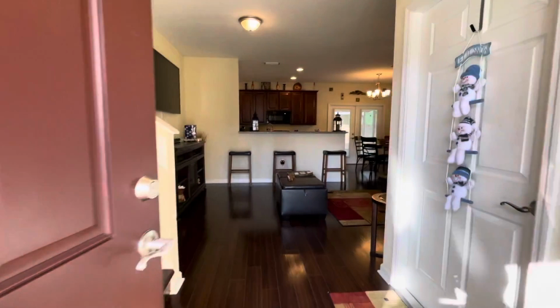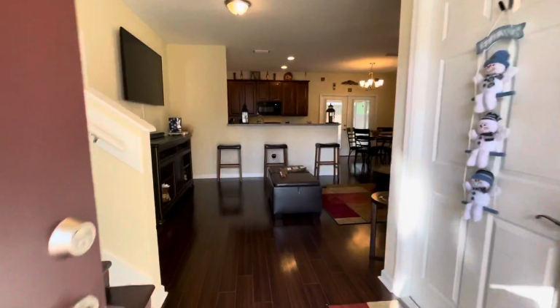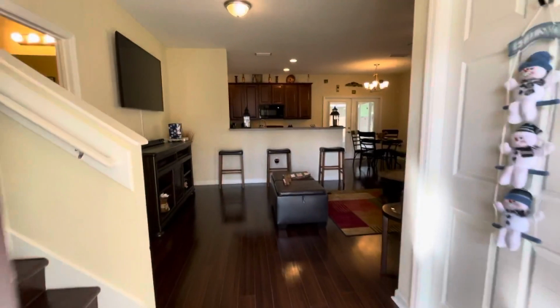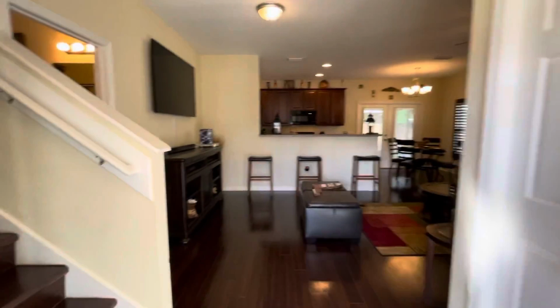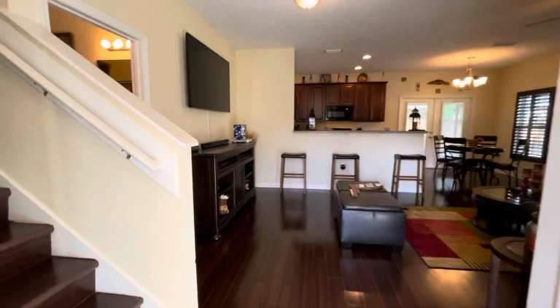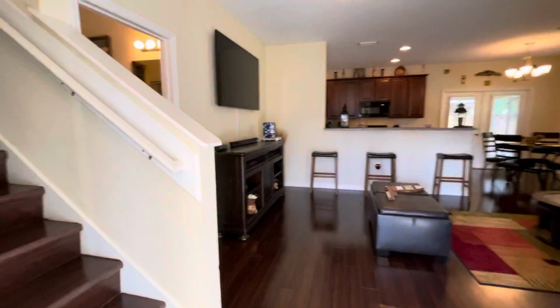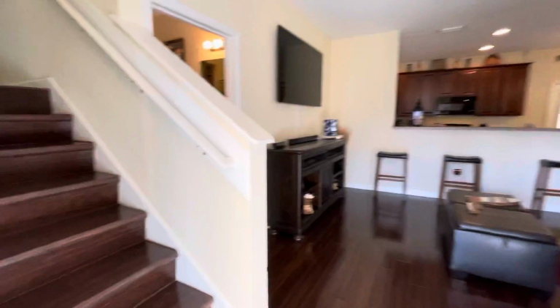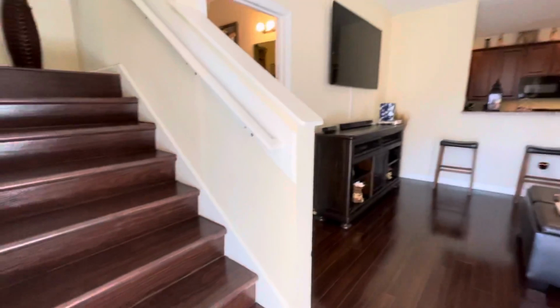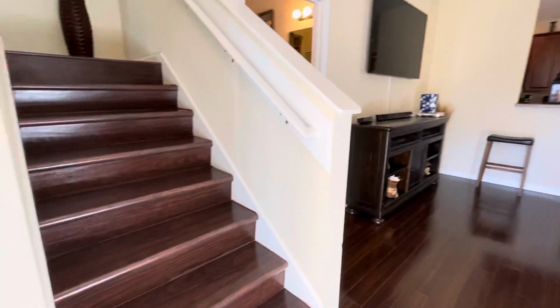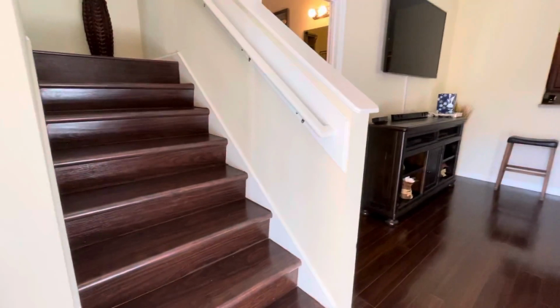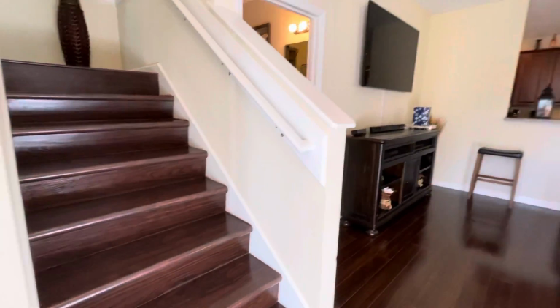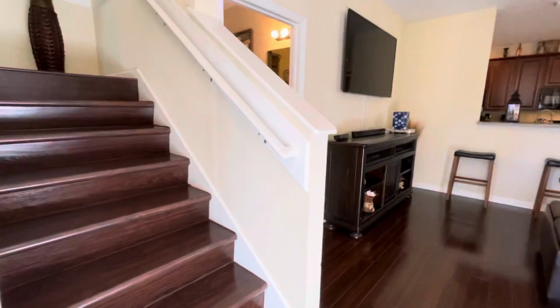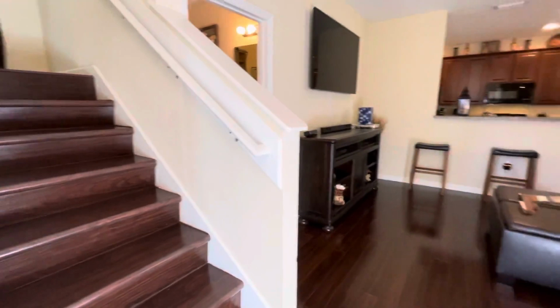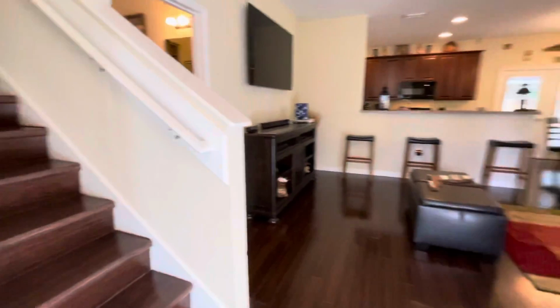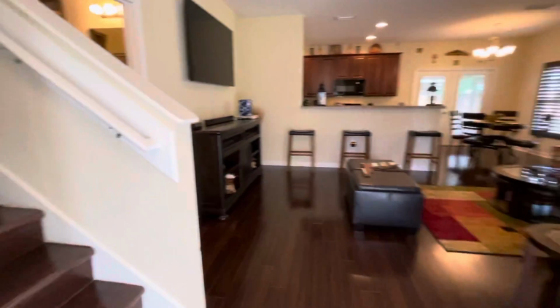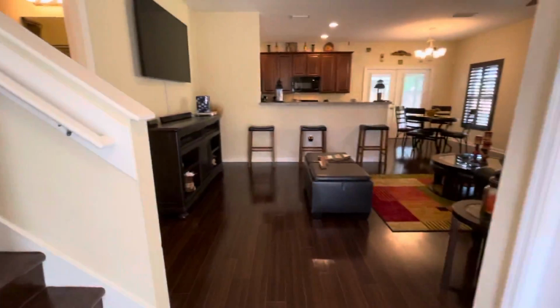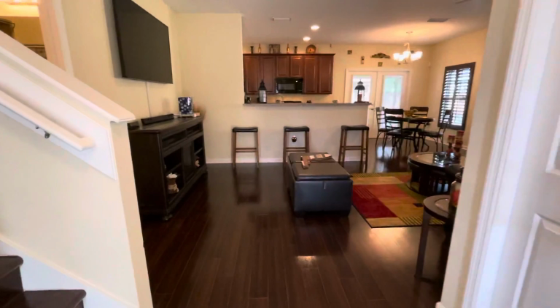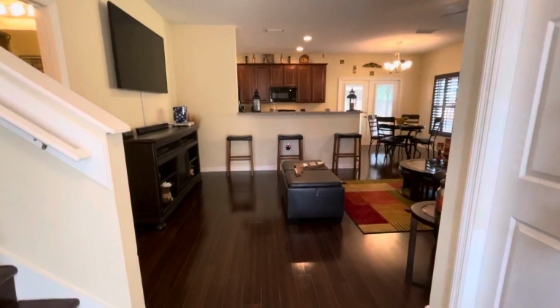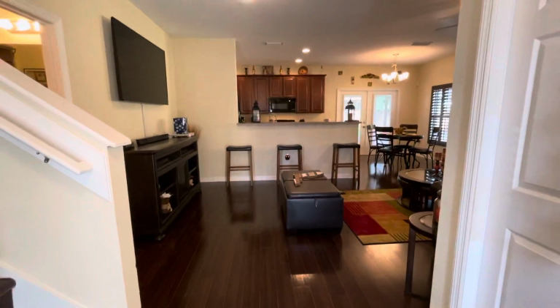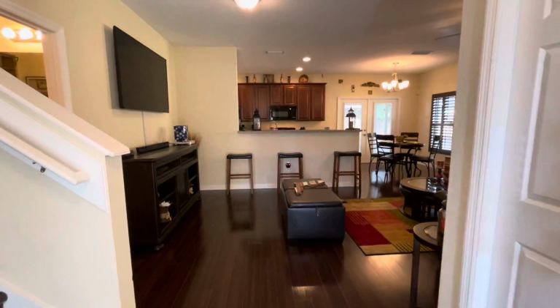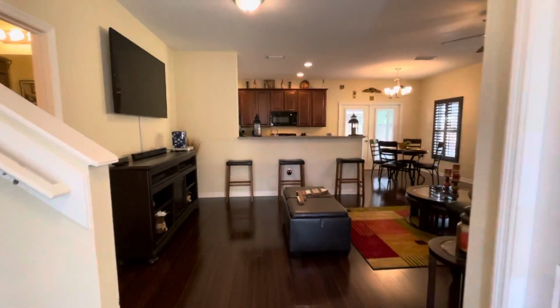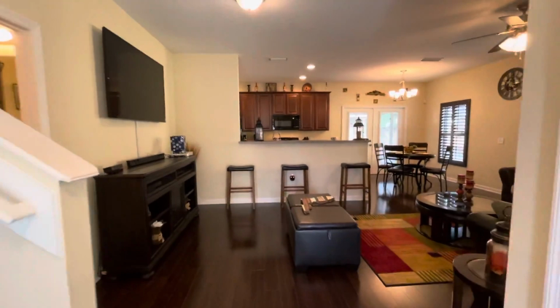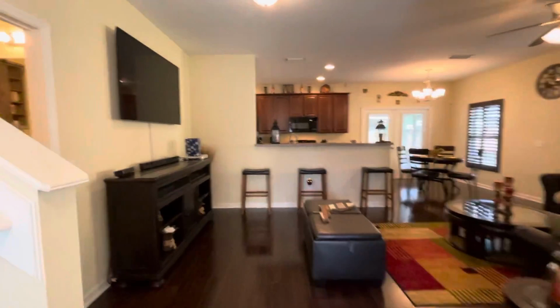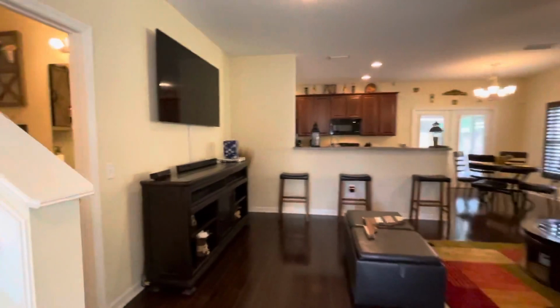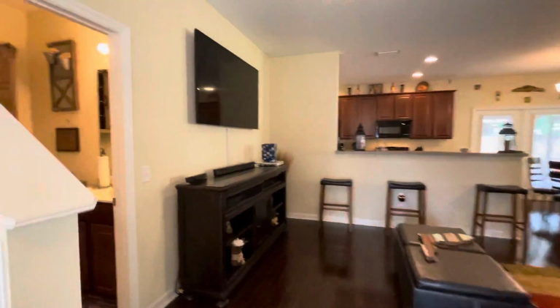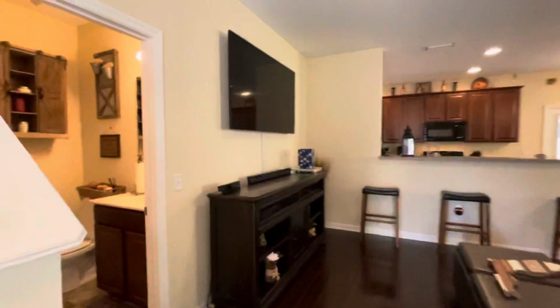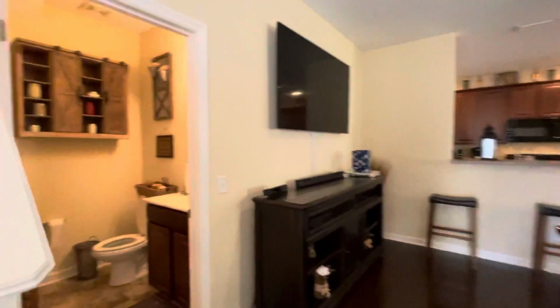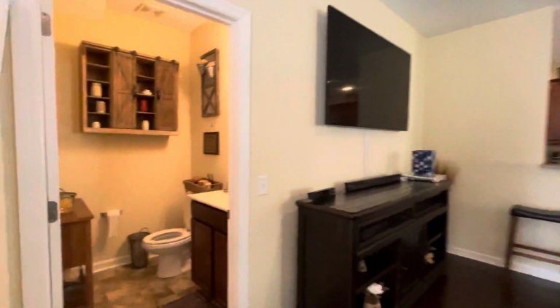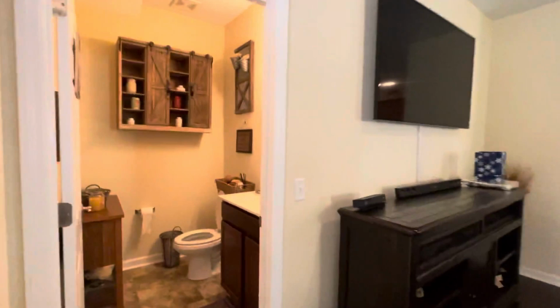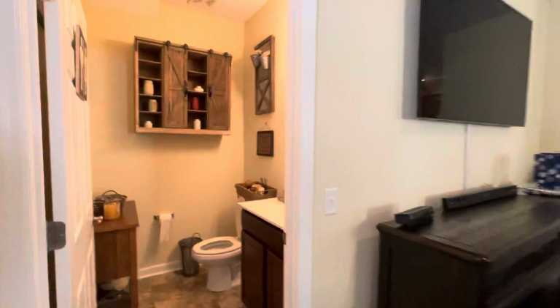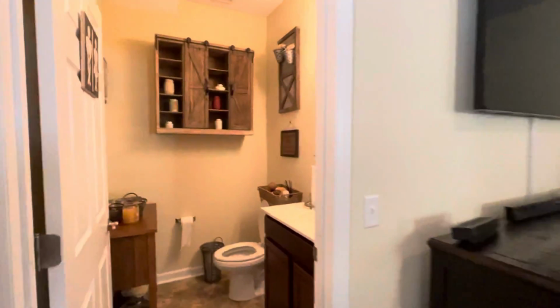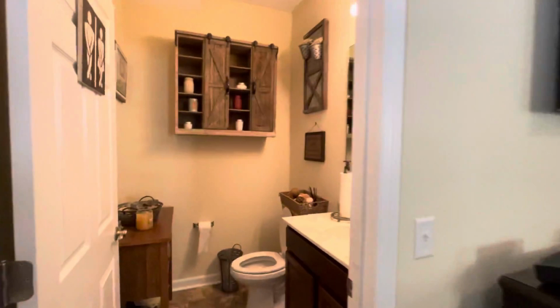You'll notice right away a beautiful staircase here with laminate floors throughout. This place is immaculate. Half bath right here for your guests.